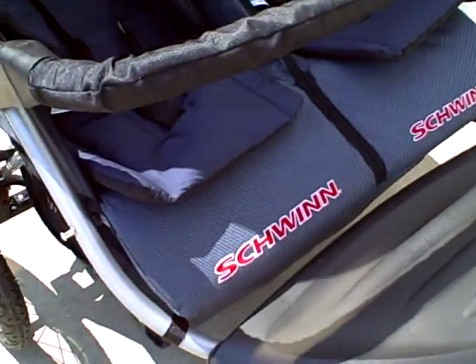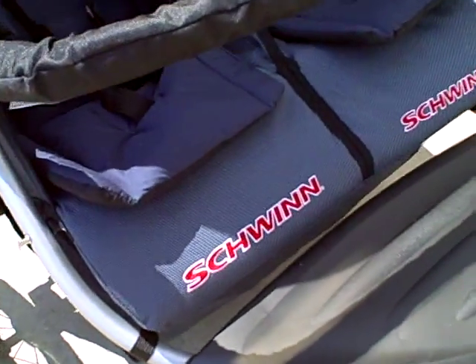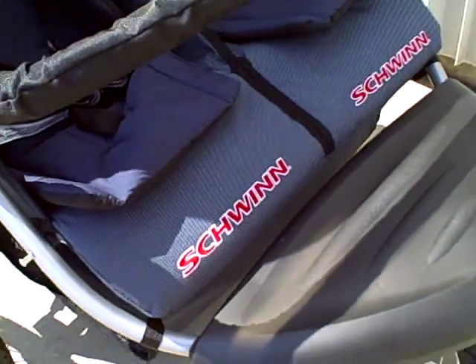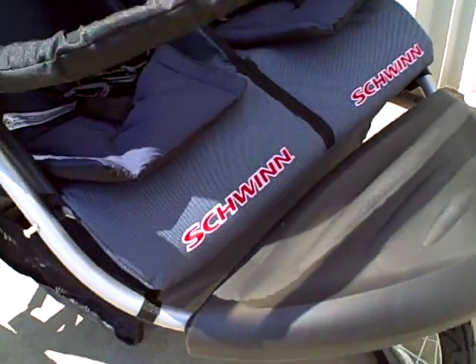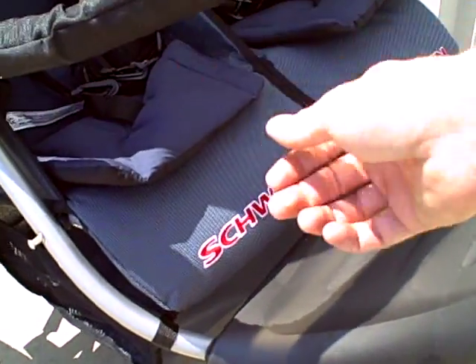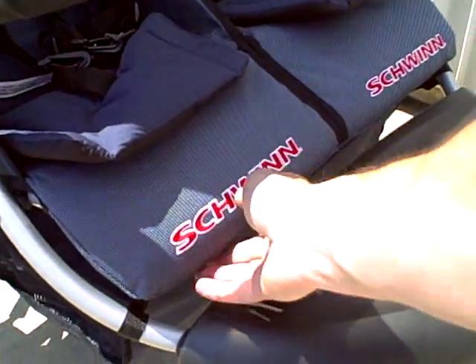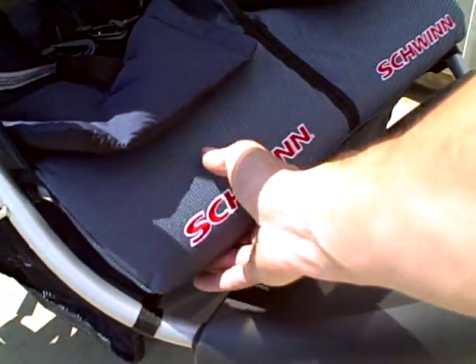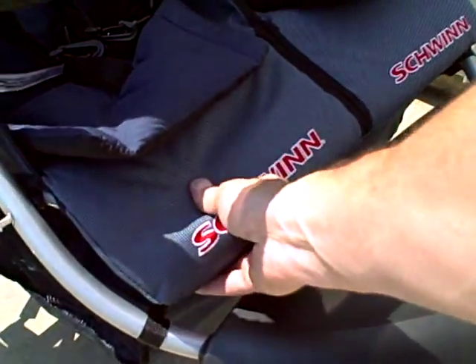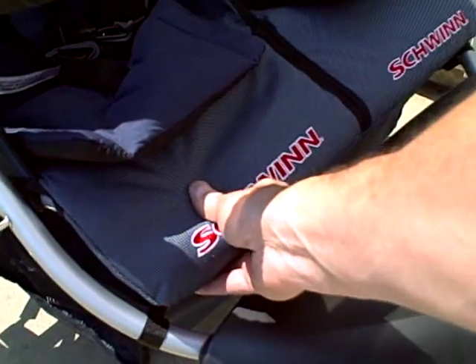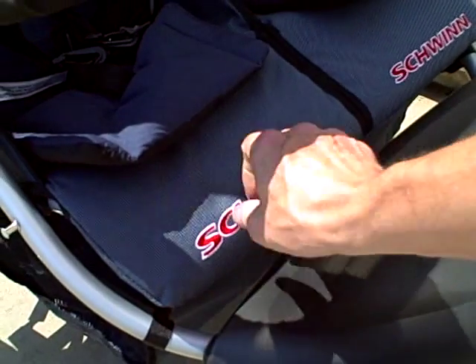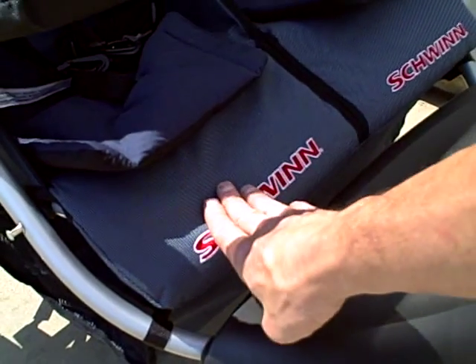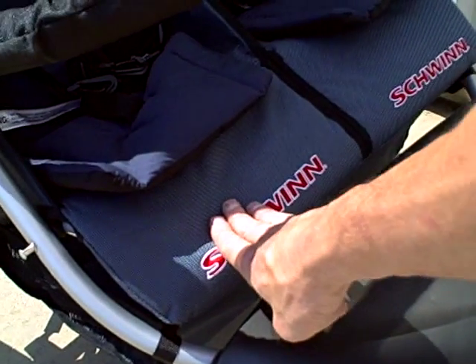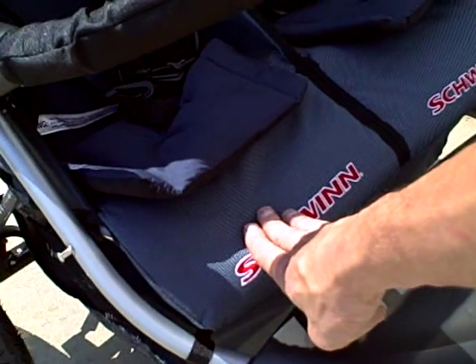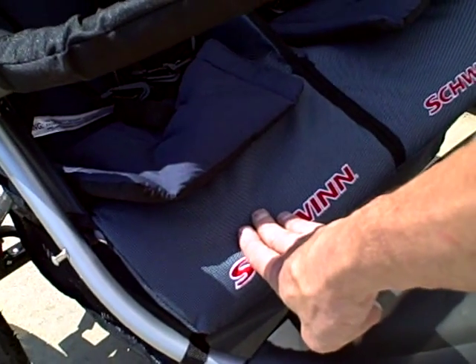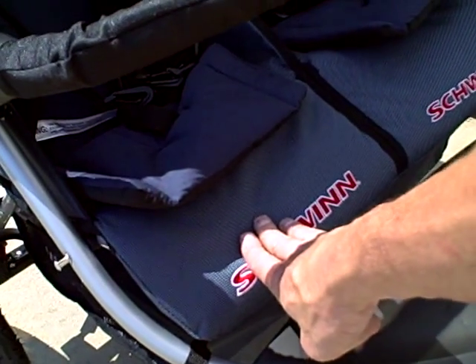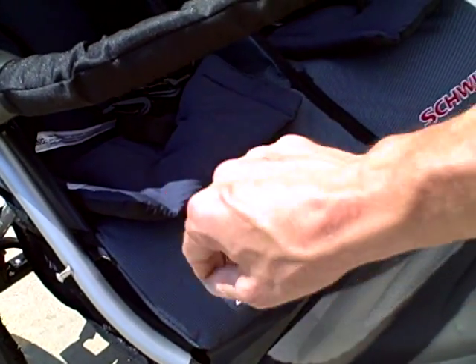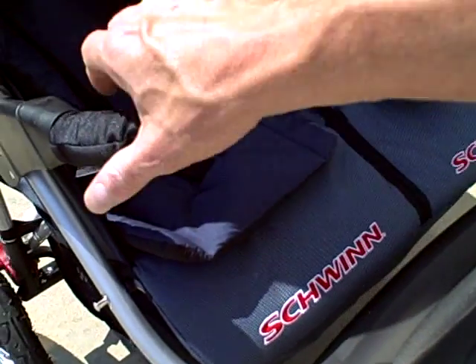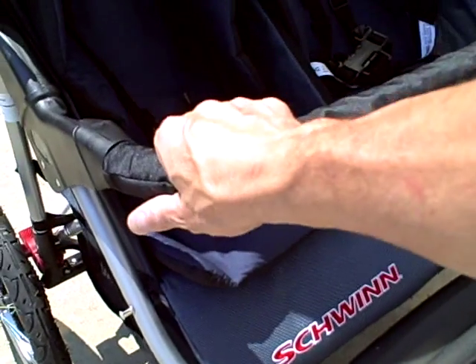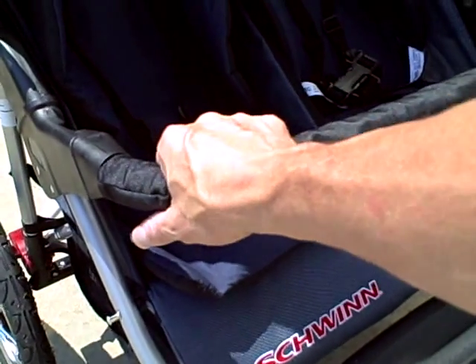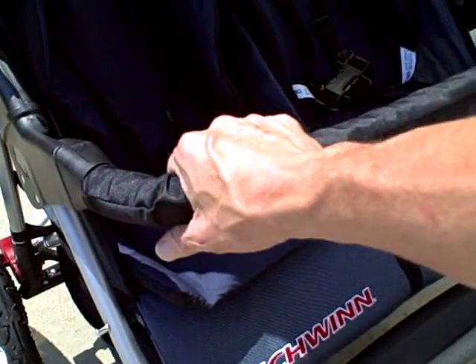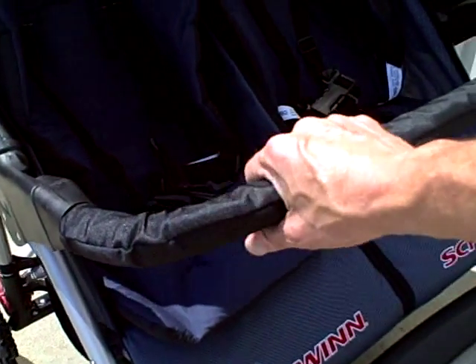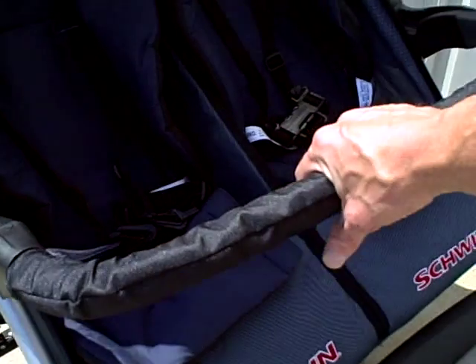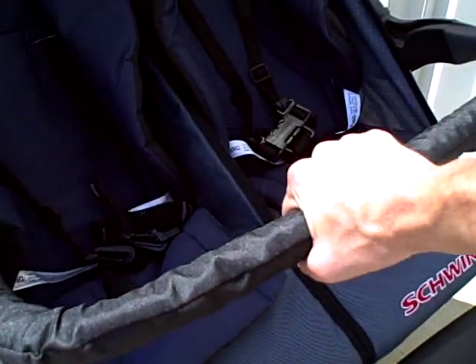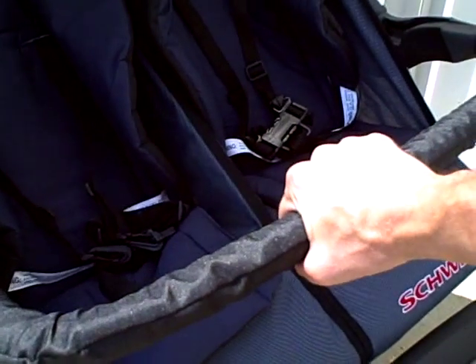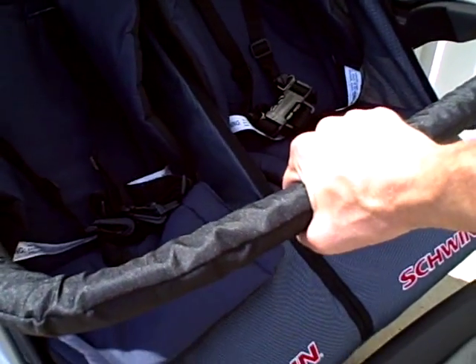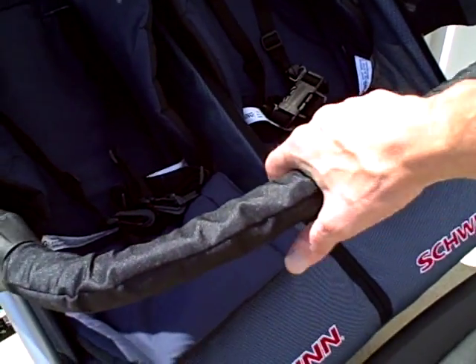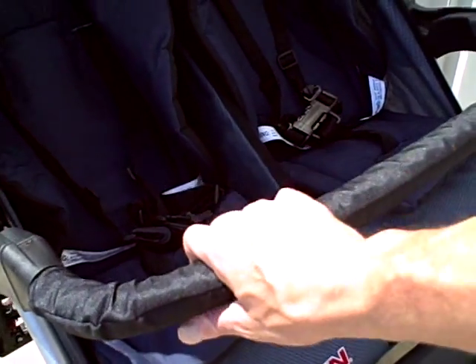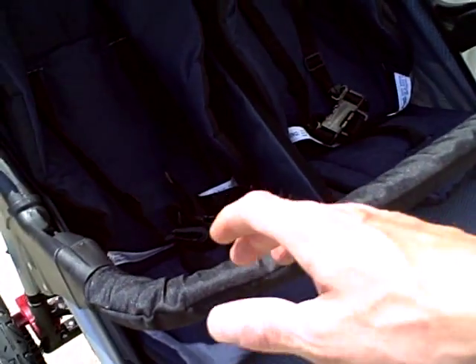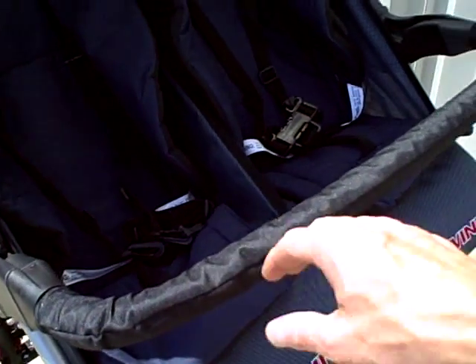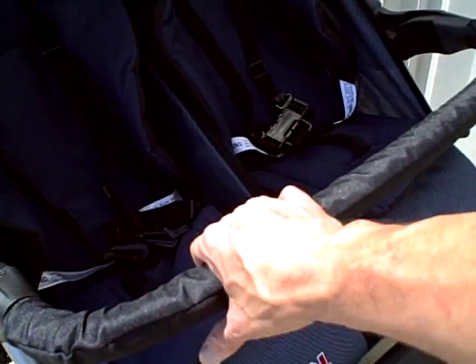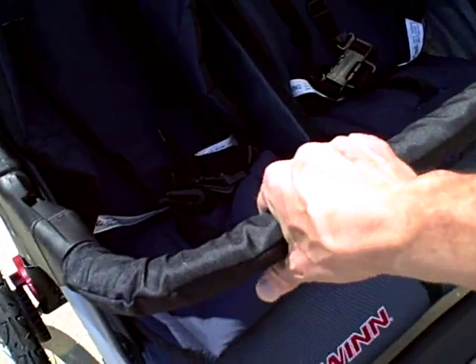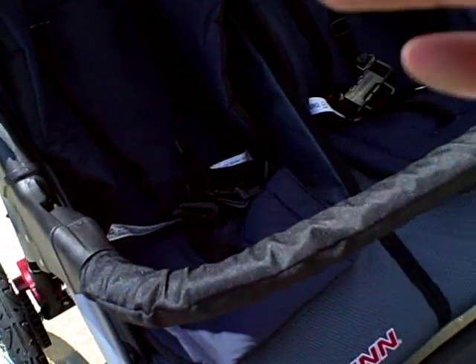This model has a padded footrest for the children. It also has a padded grab bar on the front. The kids really like that — it makes it very nice.